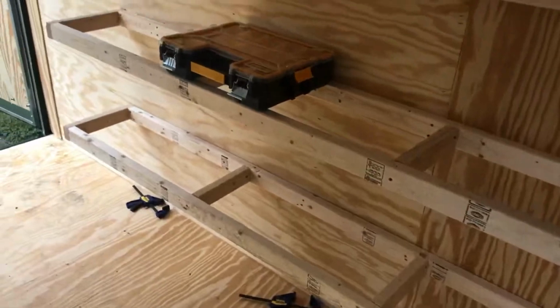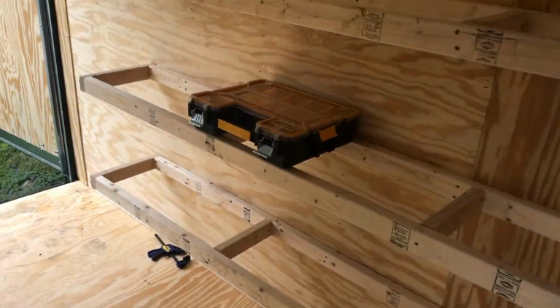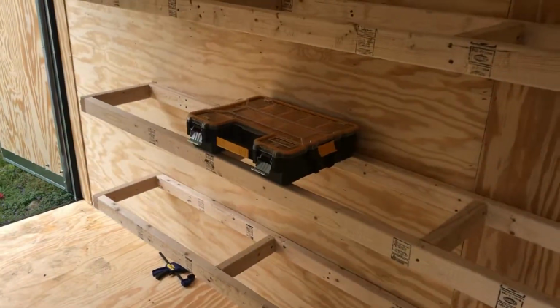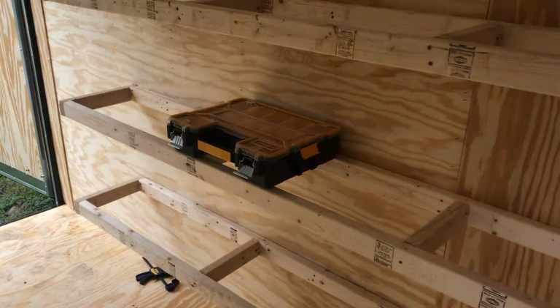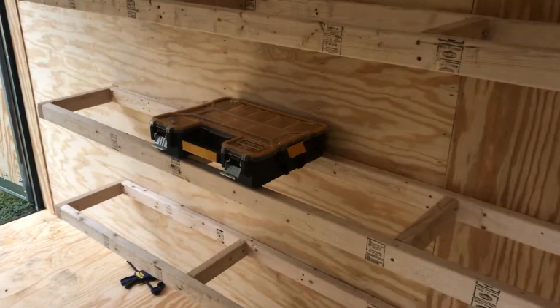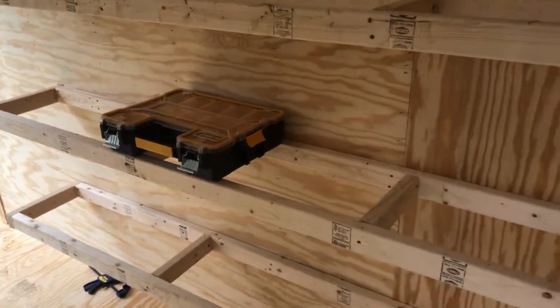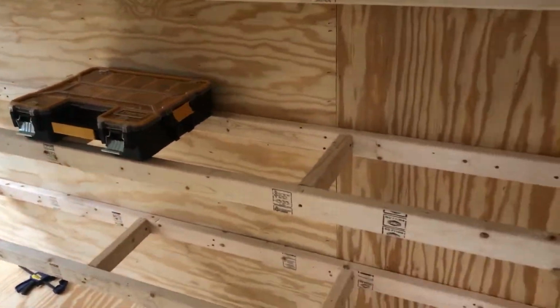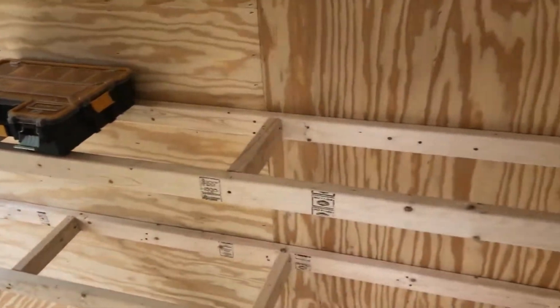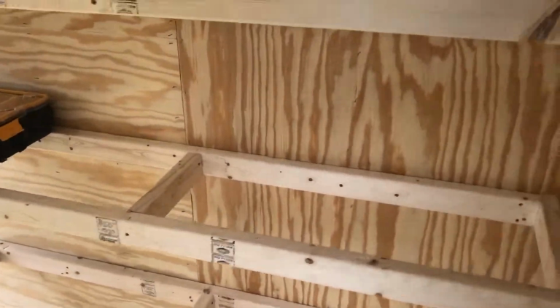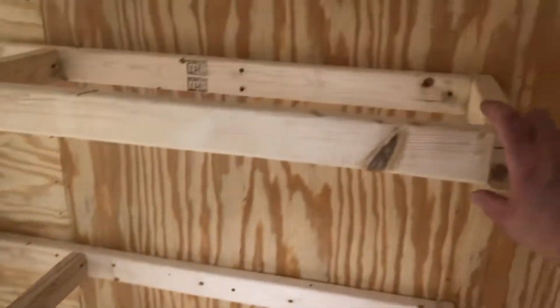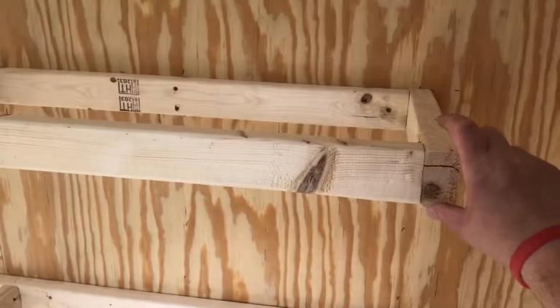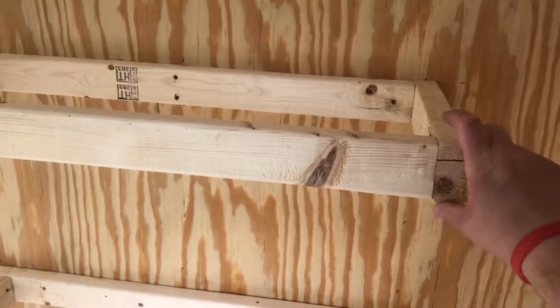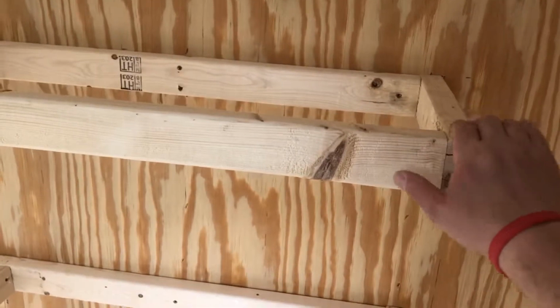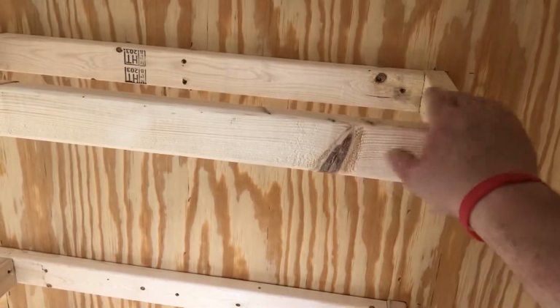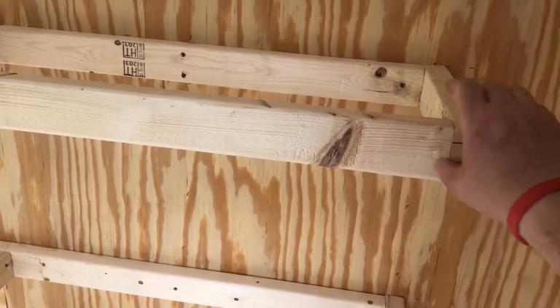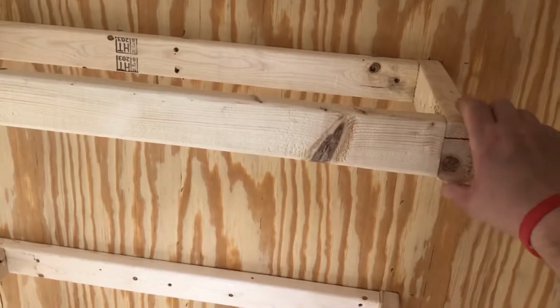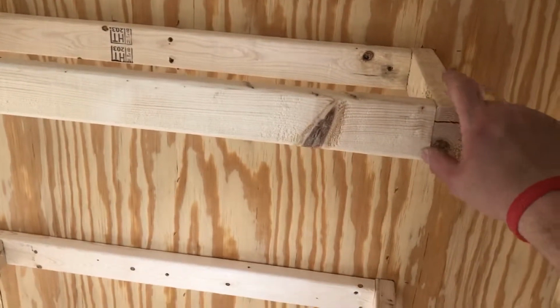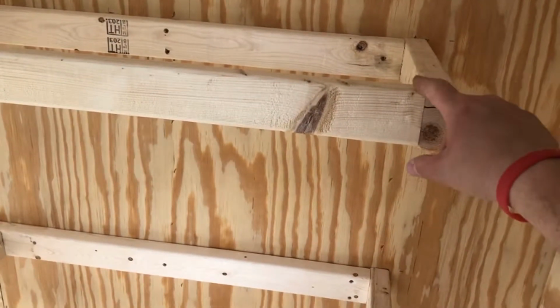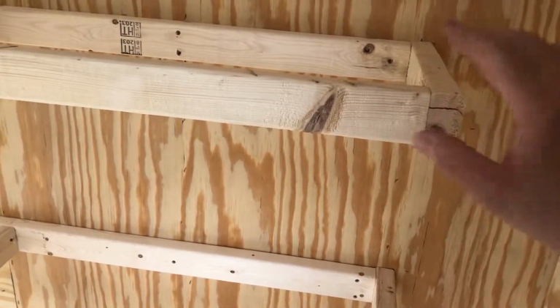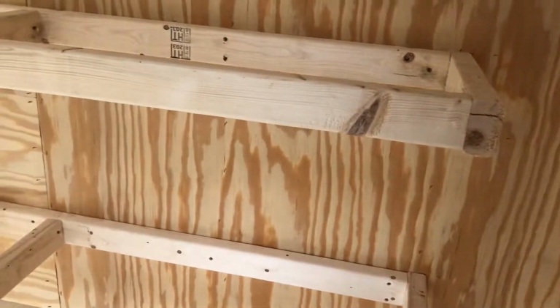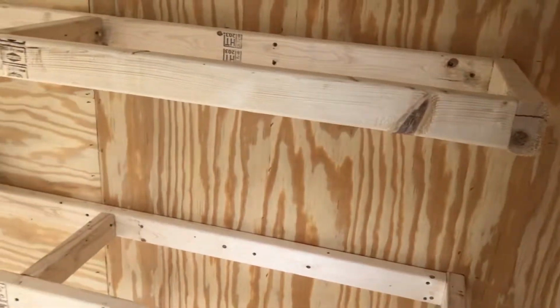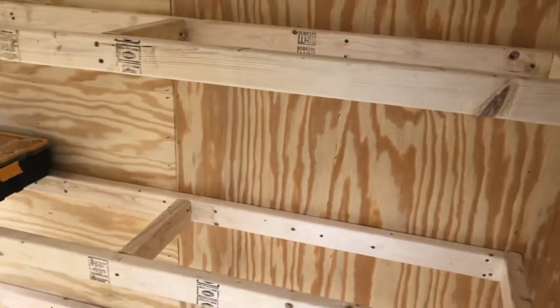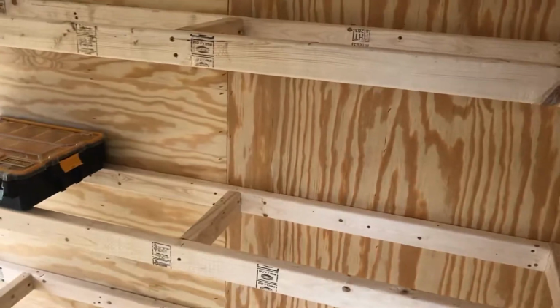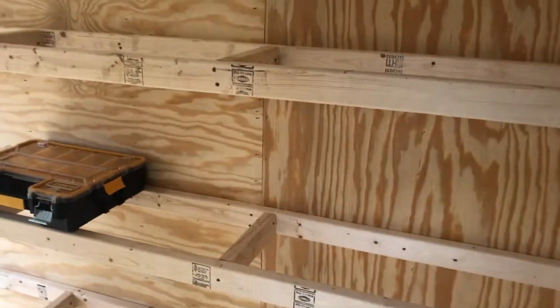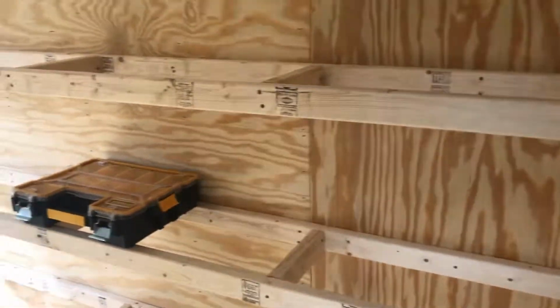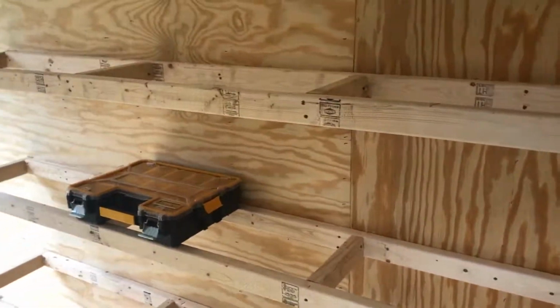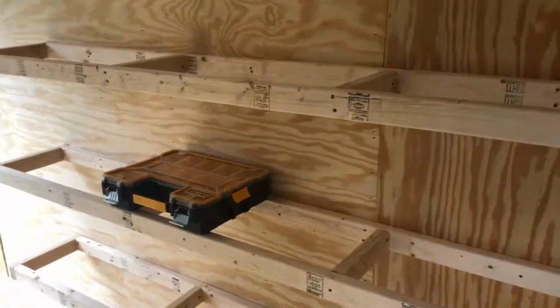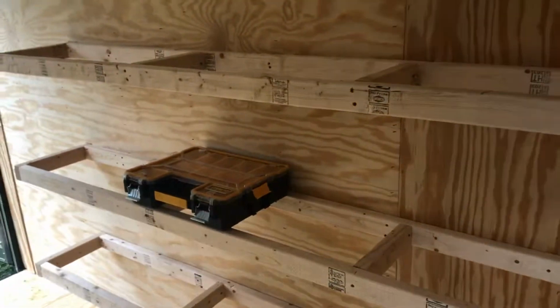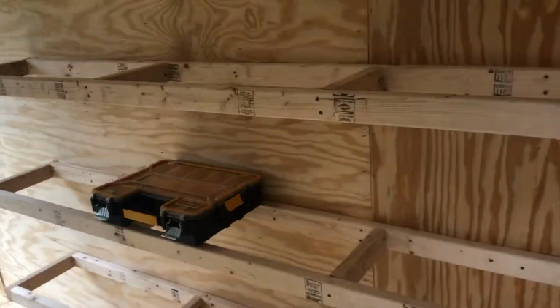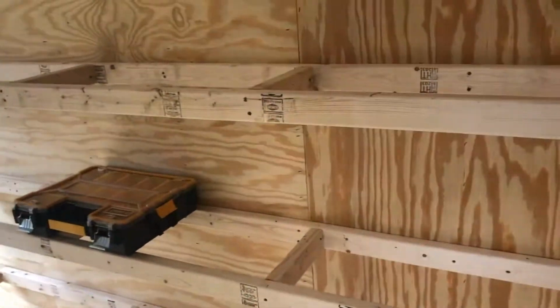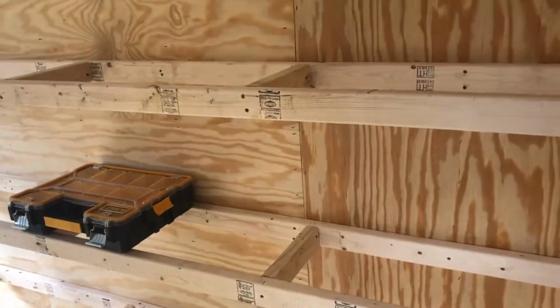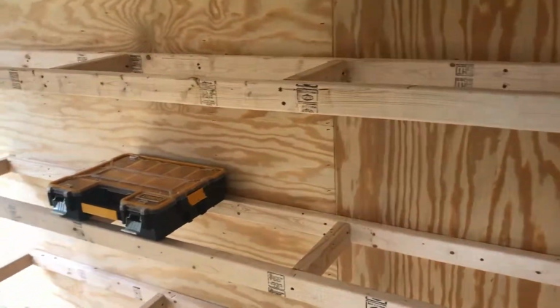It'll be 15 bins total — five on each shelf. I'll put a fascia board on here once the plywood goes down. I only have a 1,500-pound payload in this trailer, so I'm trying to keep it light.